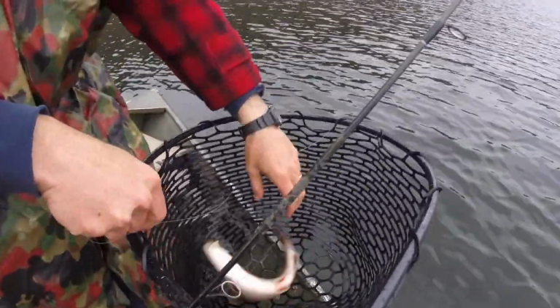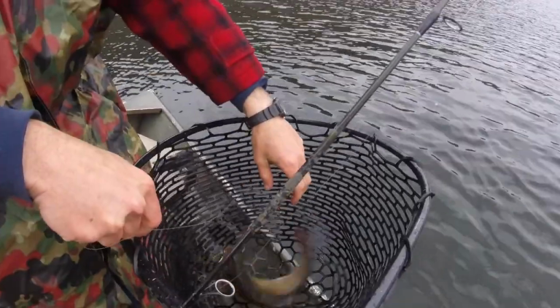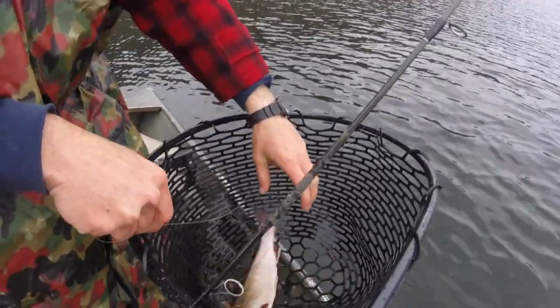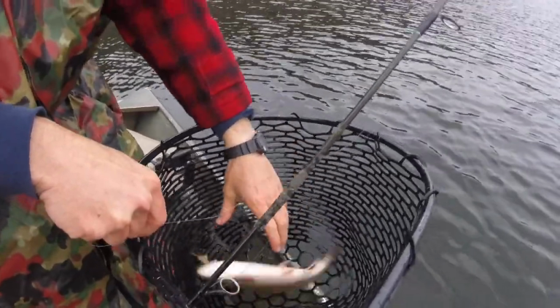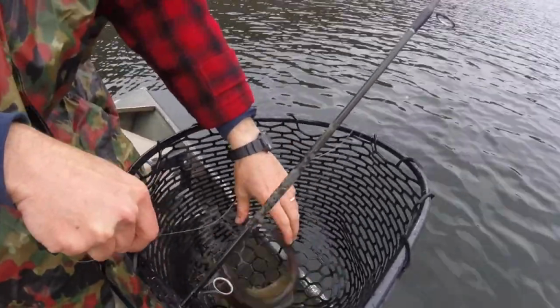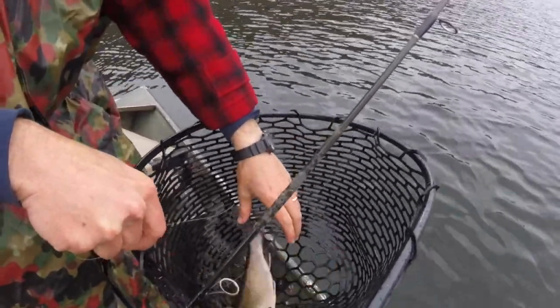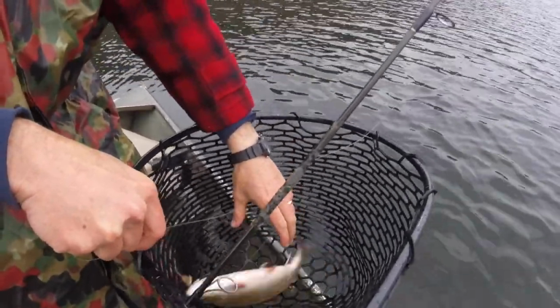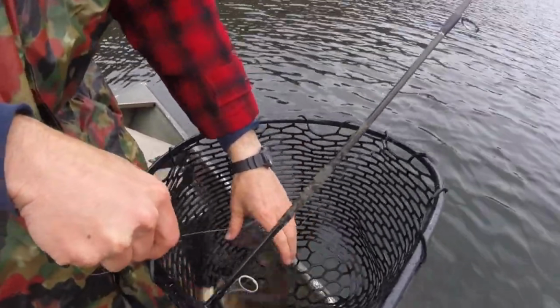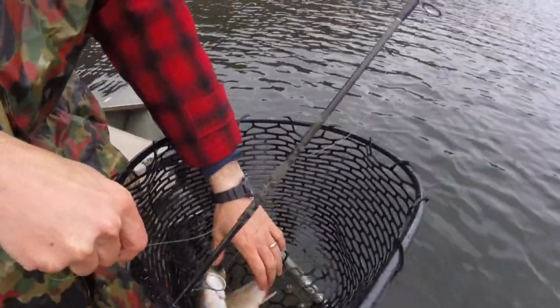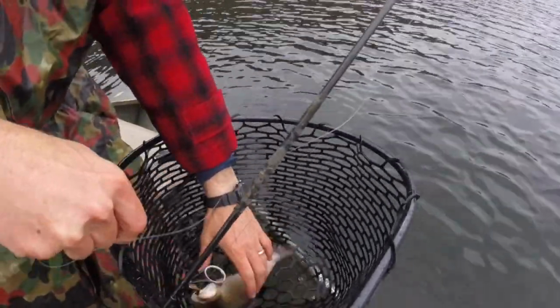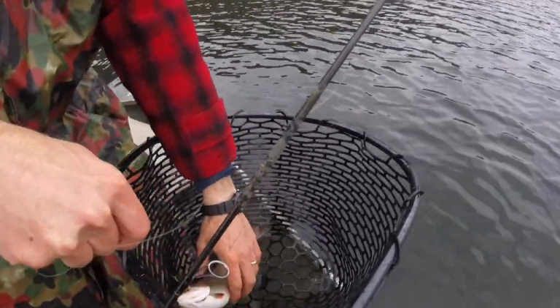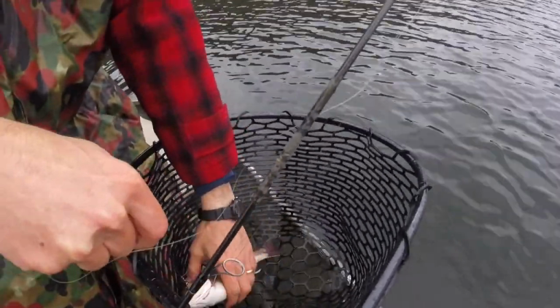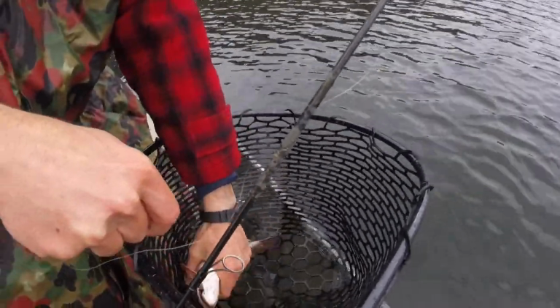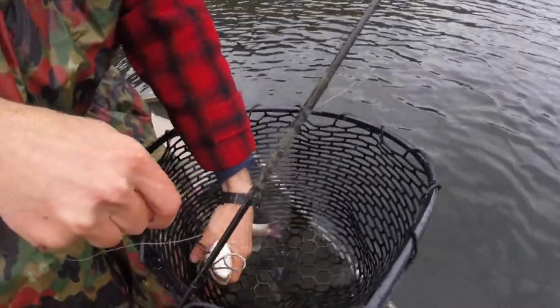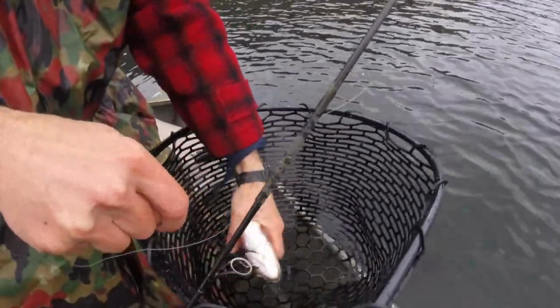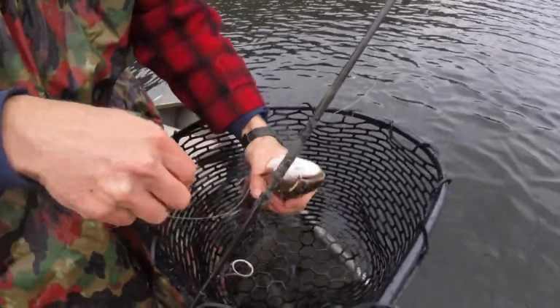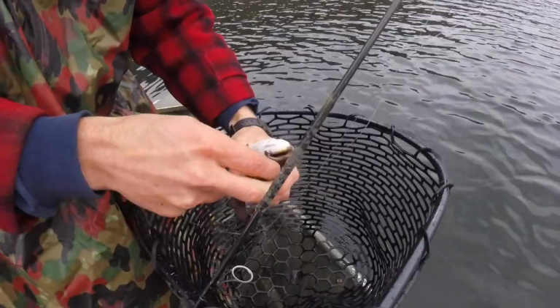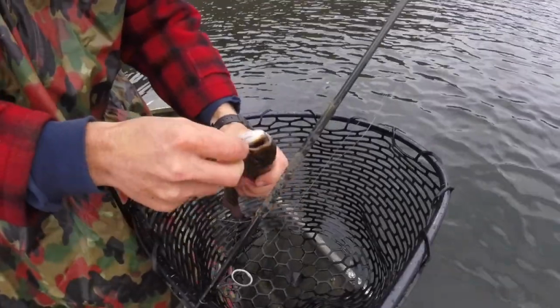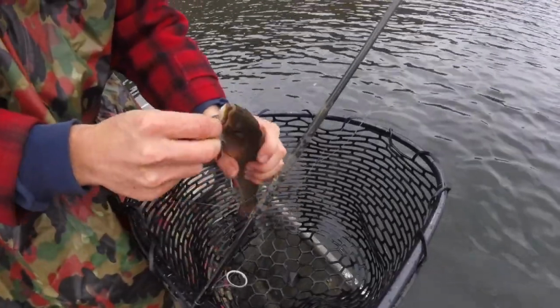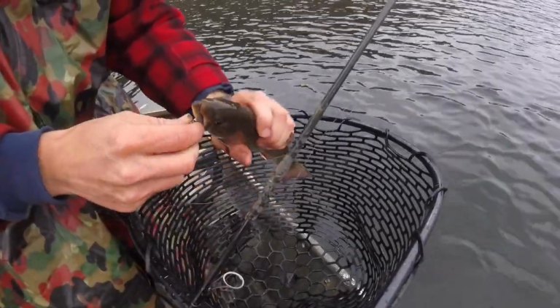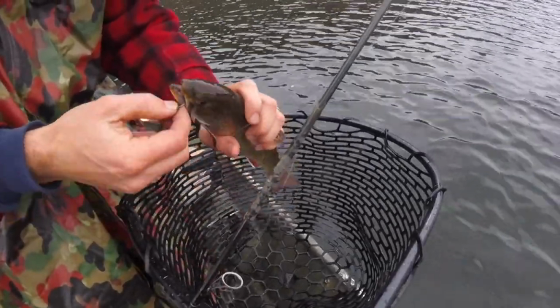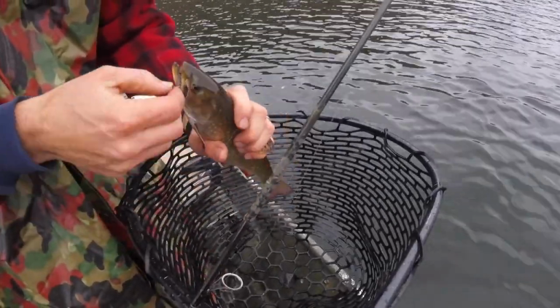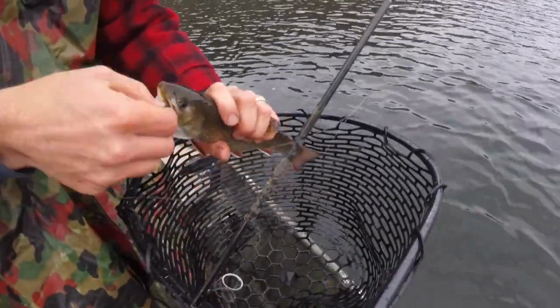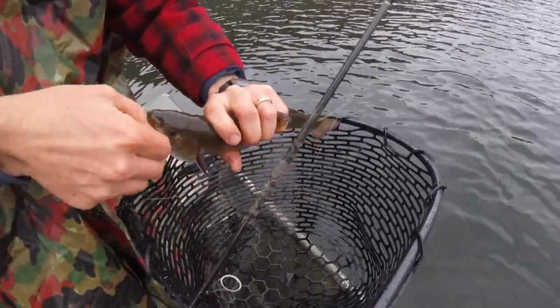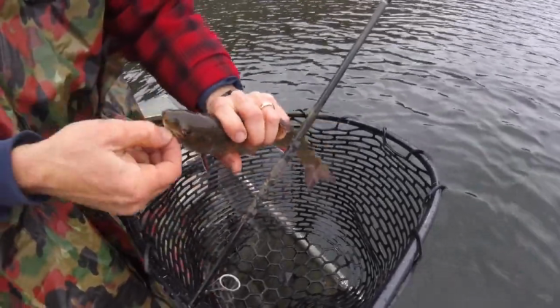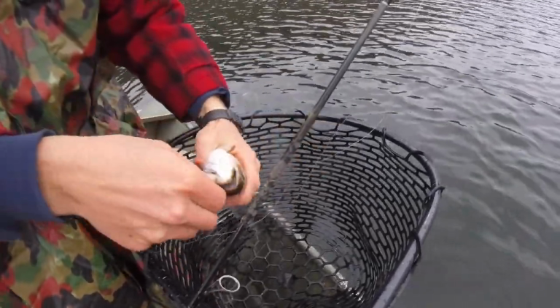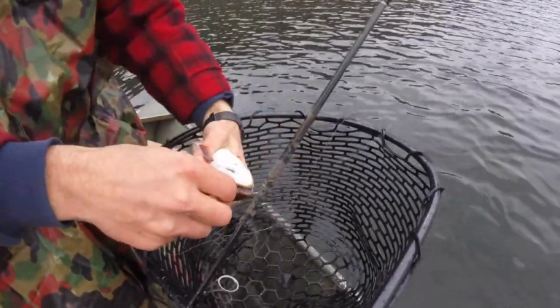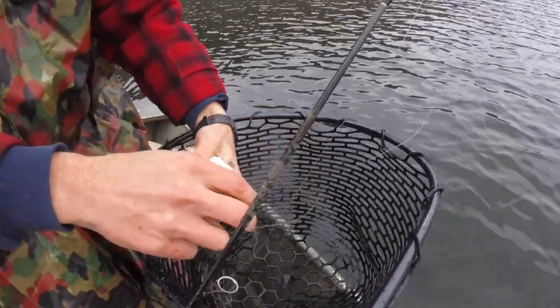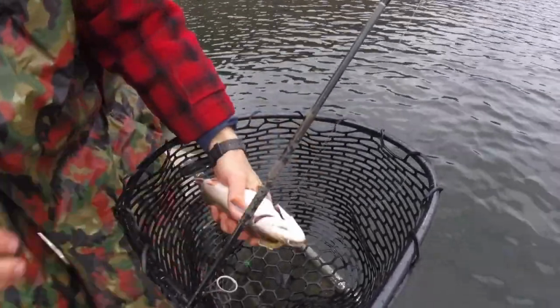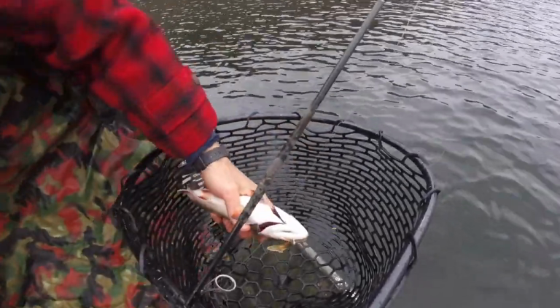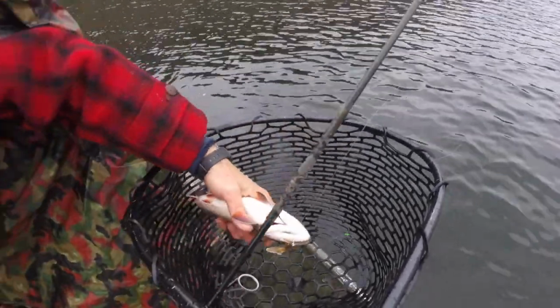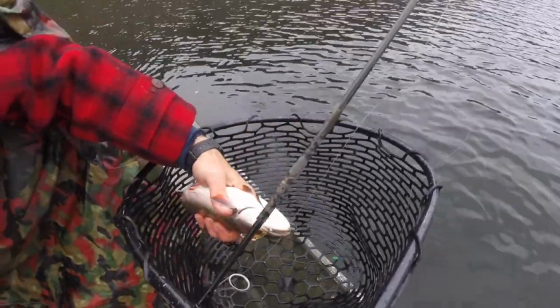Brook trout — they'll fight to the death if you lure them. They're feisty little things. That one is a male.